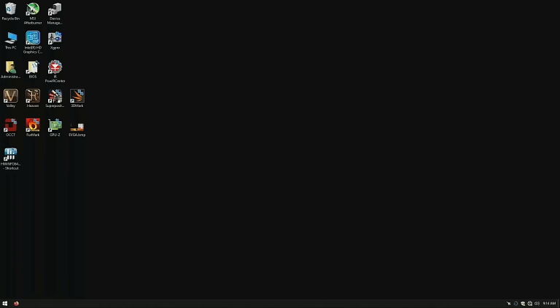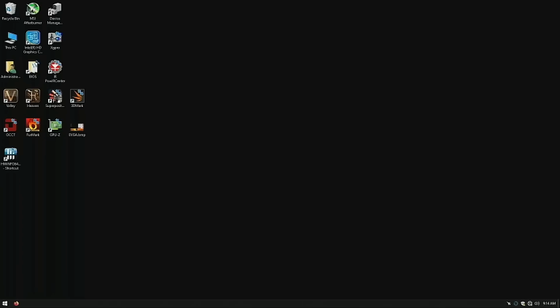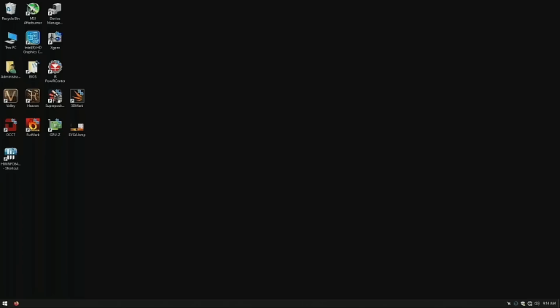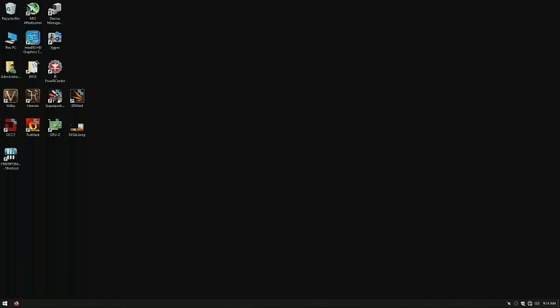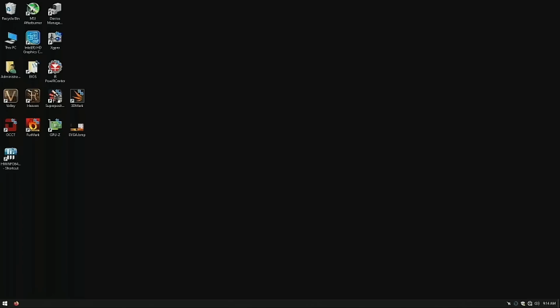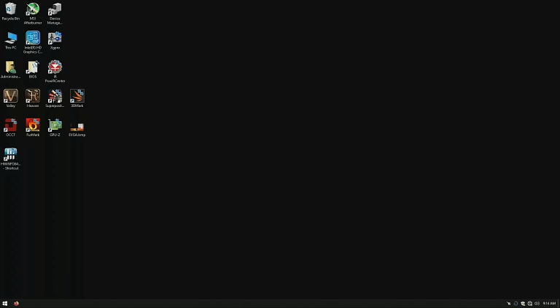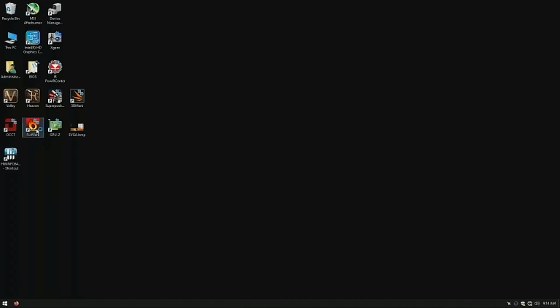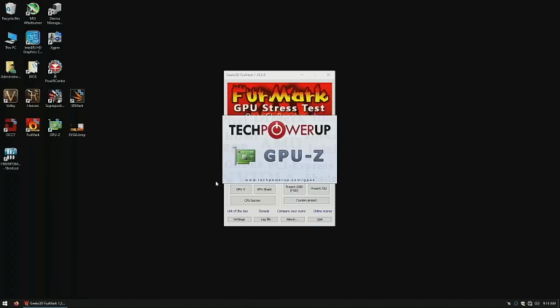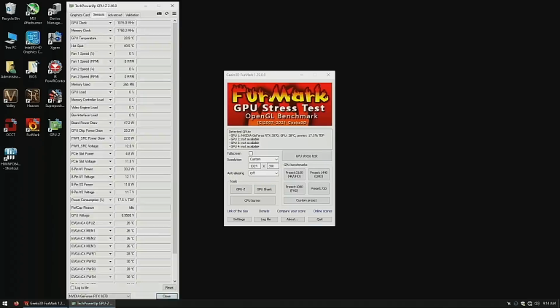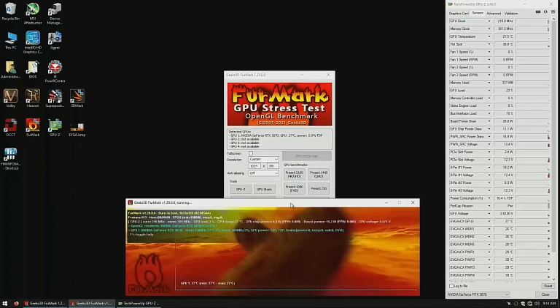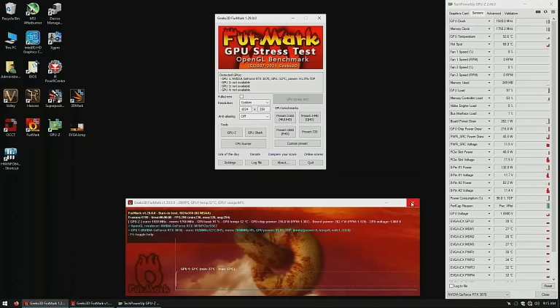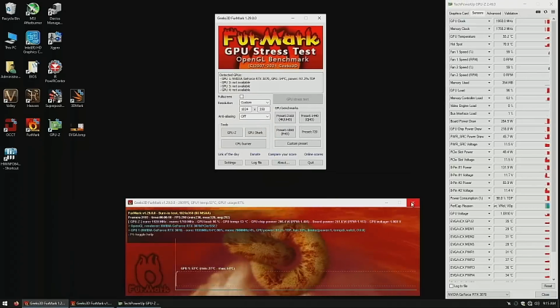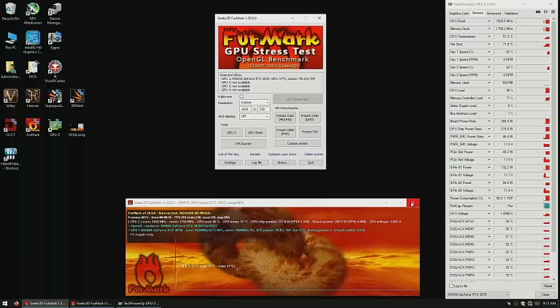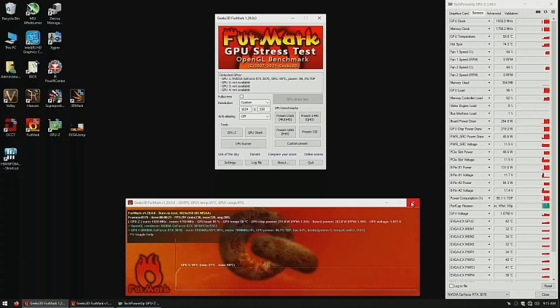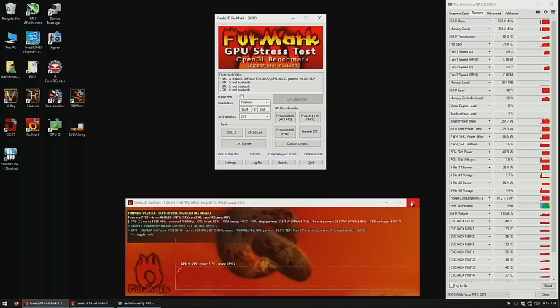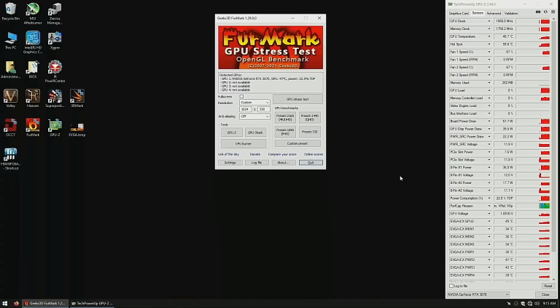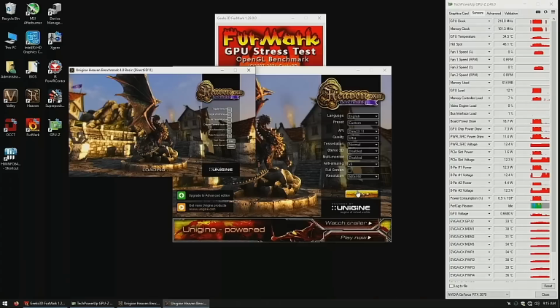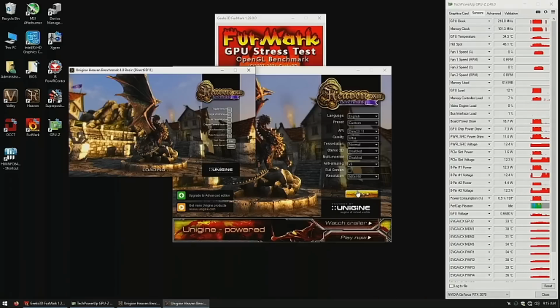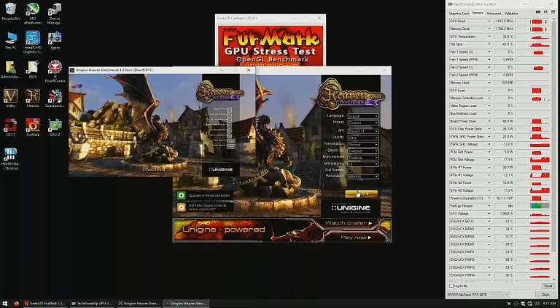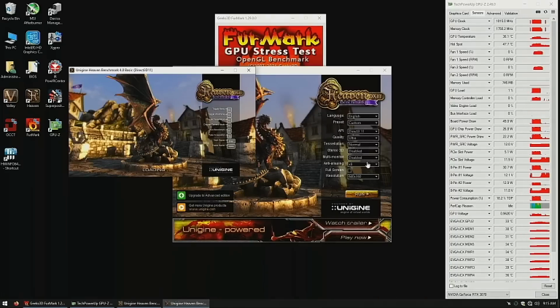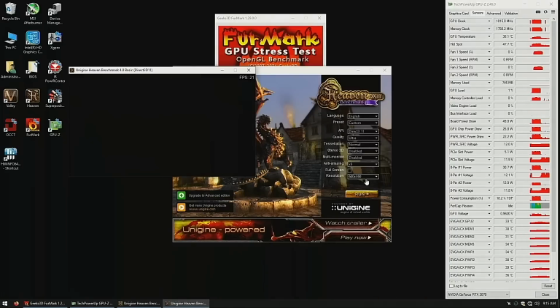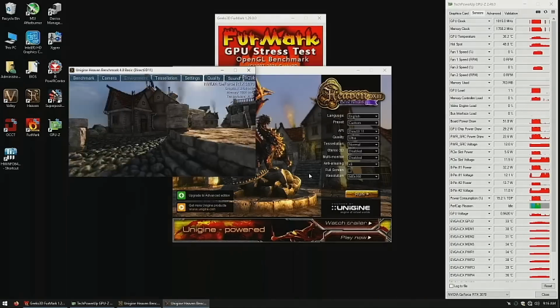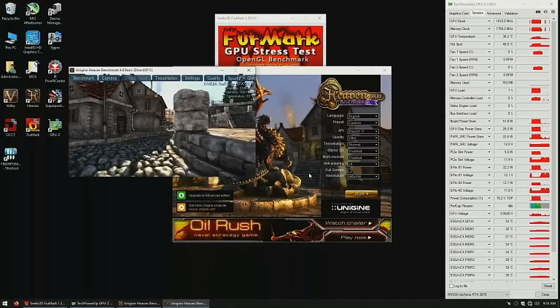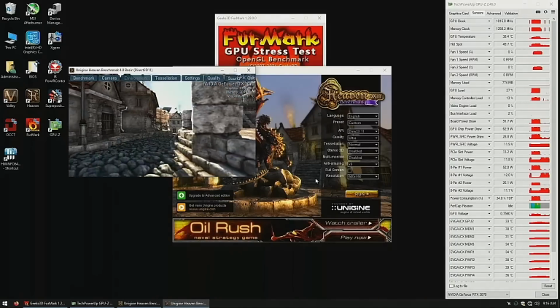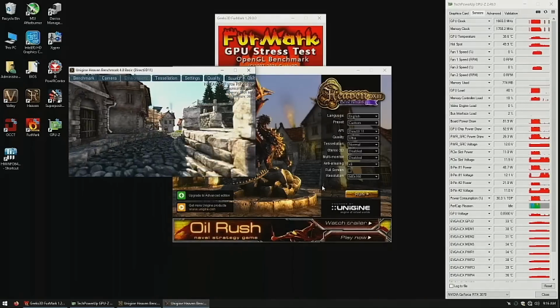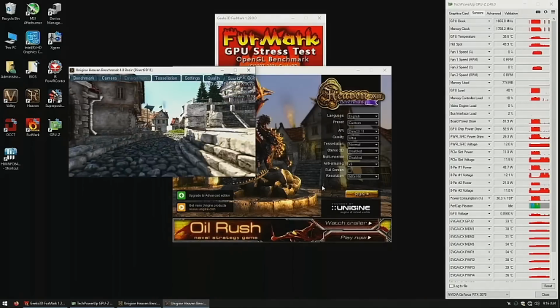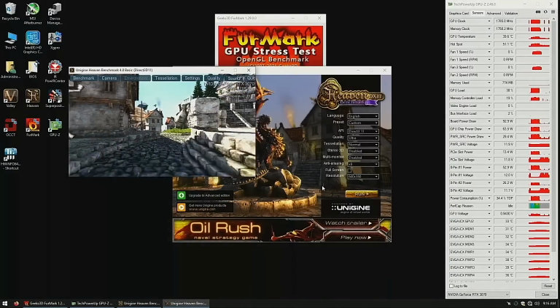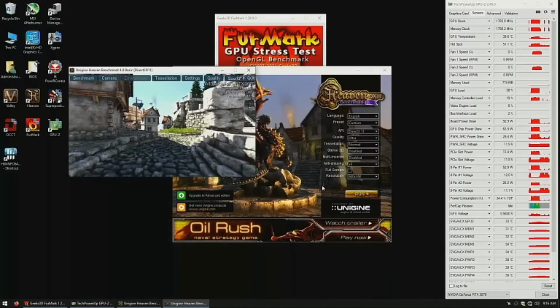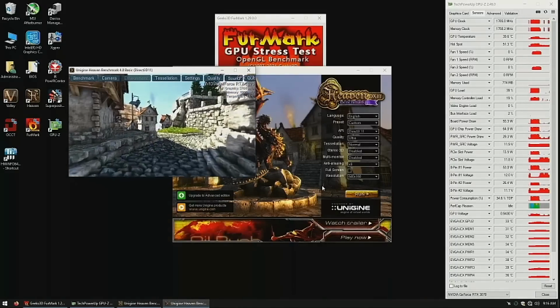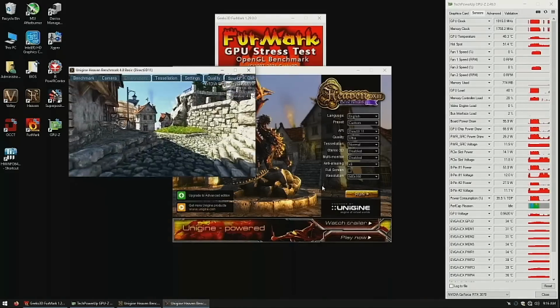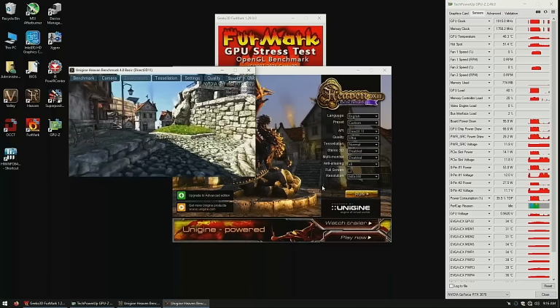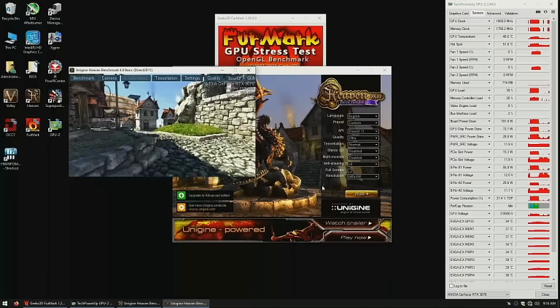Without fully assembling the card, I ran firmware to make sure it does not crash under 100% load, and ran Heaven to make sure it does not artifact. Everything is looking good so far.